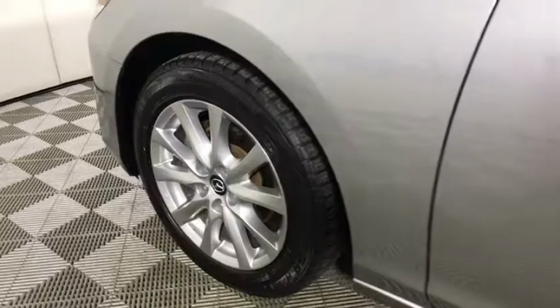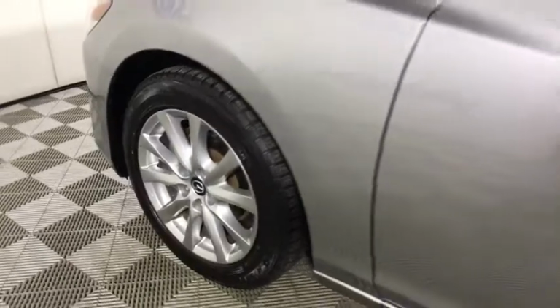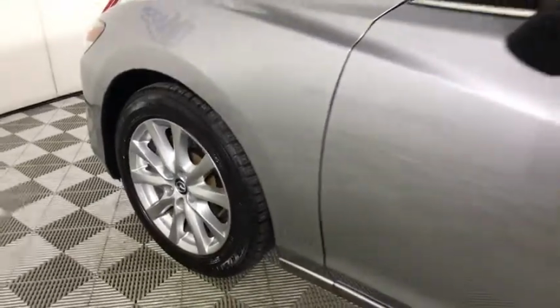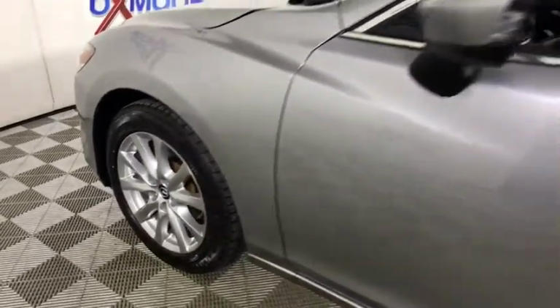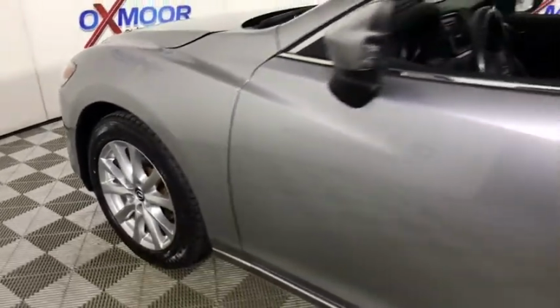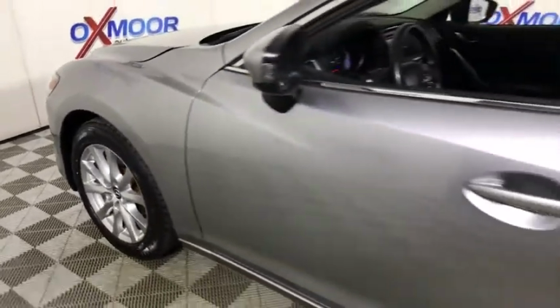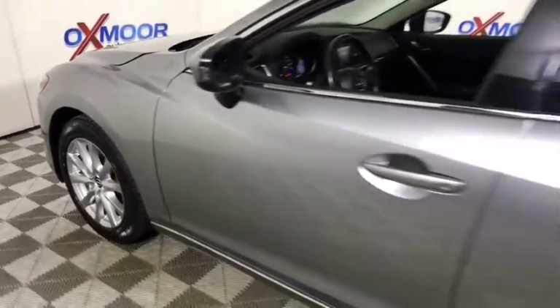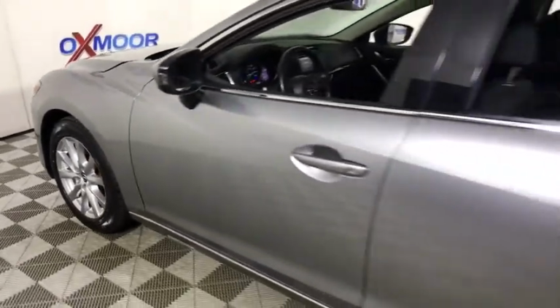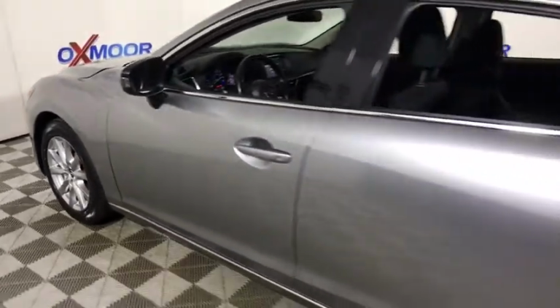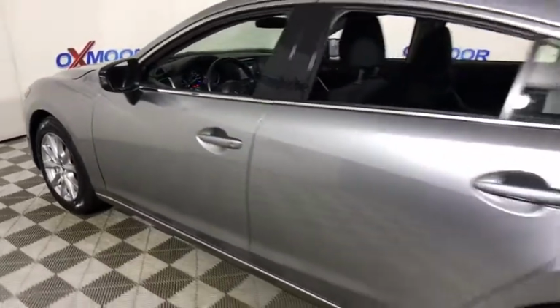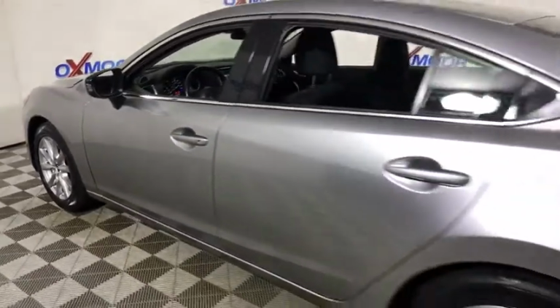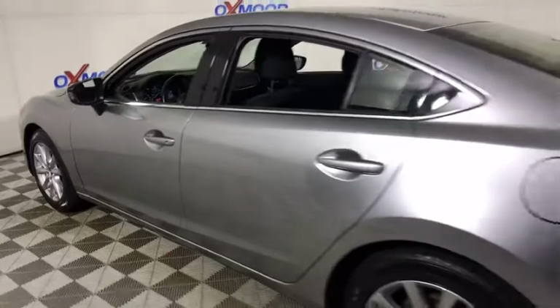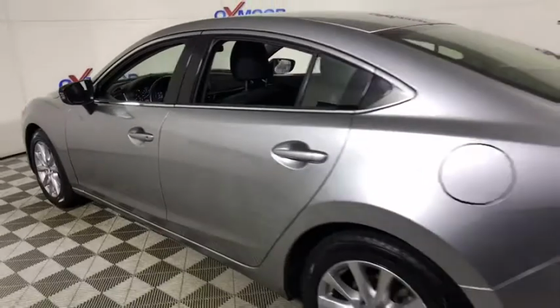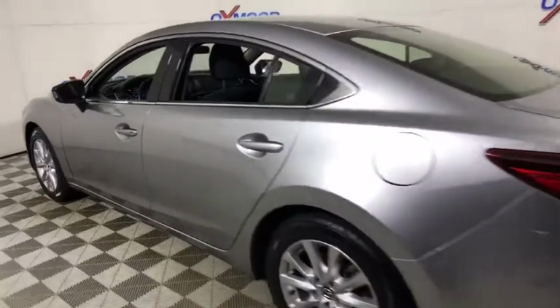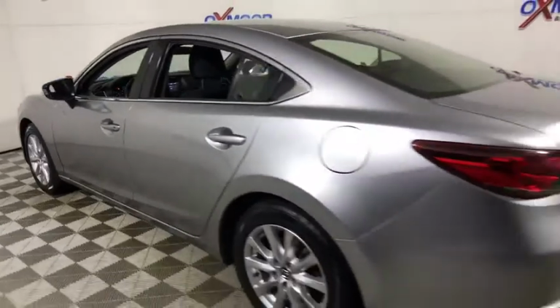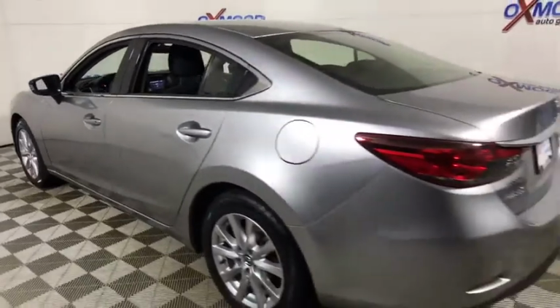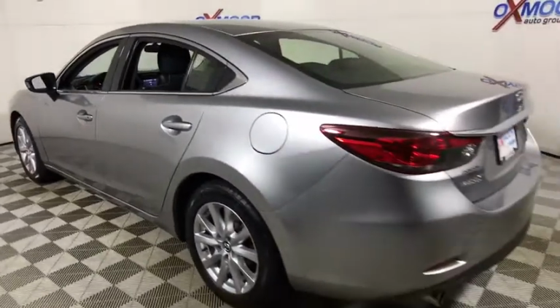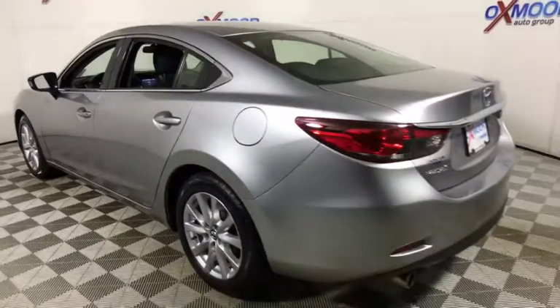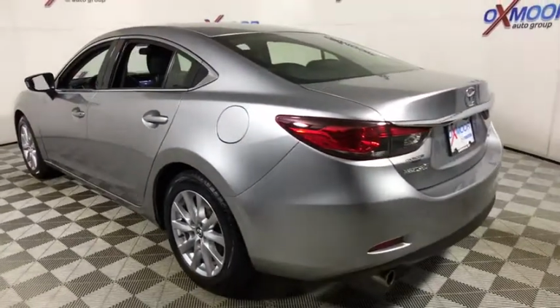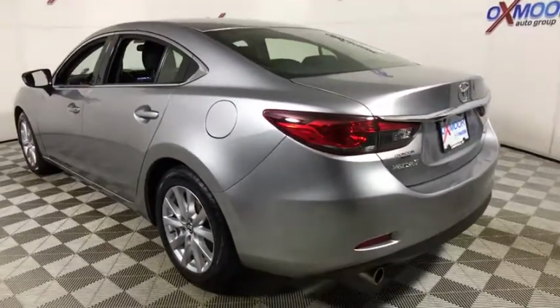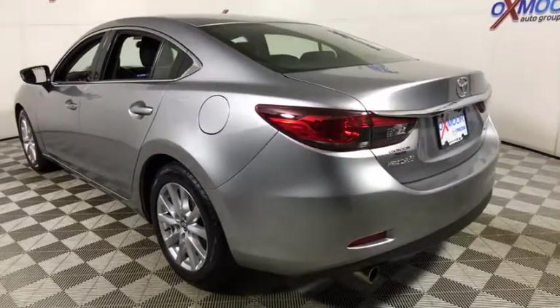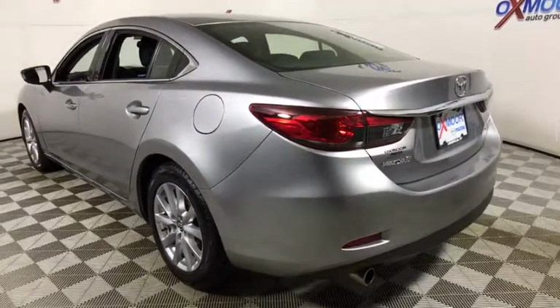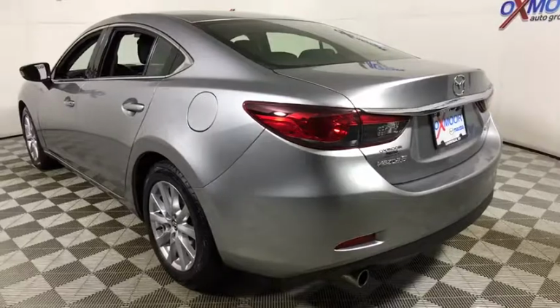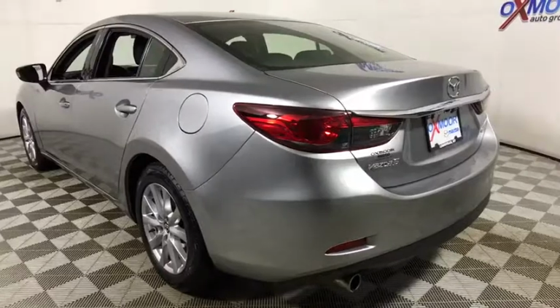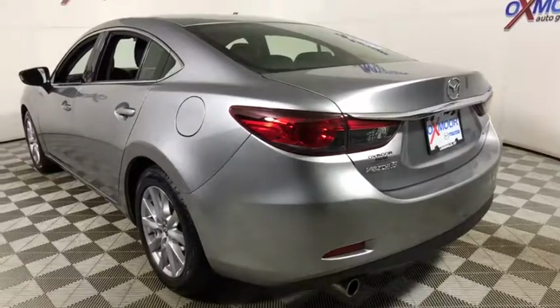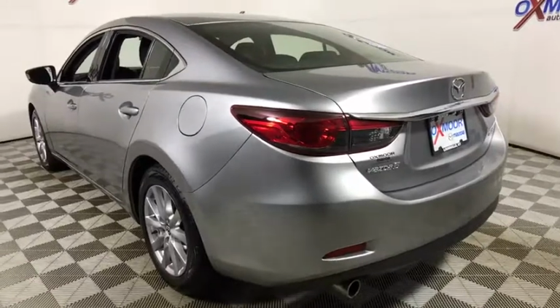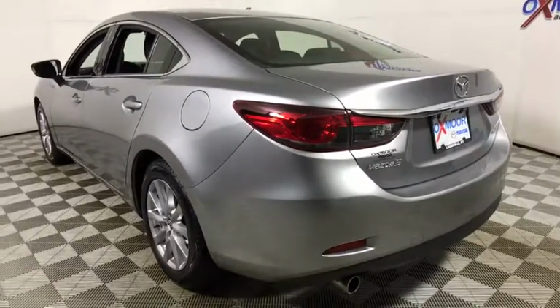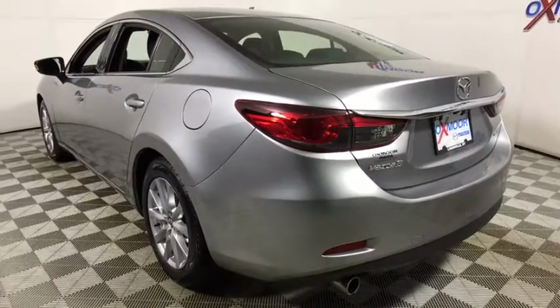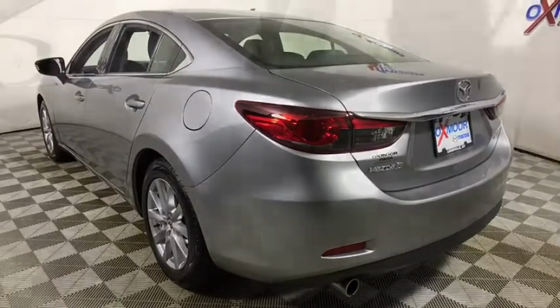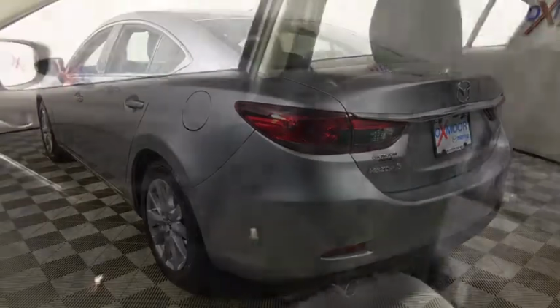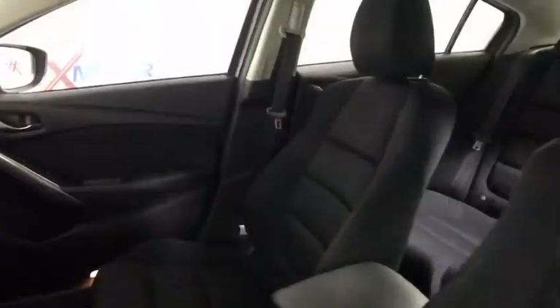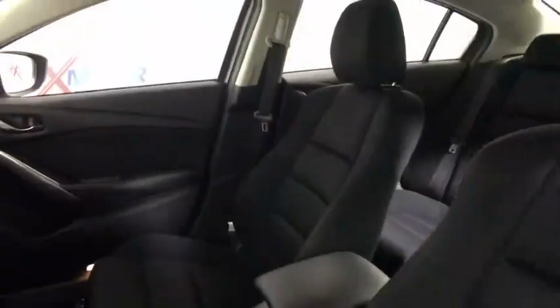The 2015 Mazda 6. Exceptionally stylish and fun to drive, the Mazda 6 has quality, dependability, and reliability at the heart of its design. This acclaimed sports sedan appeals to your senses and your wallet.